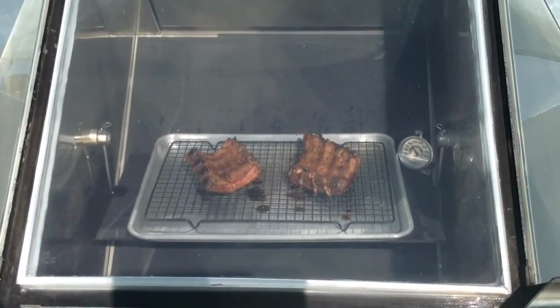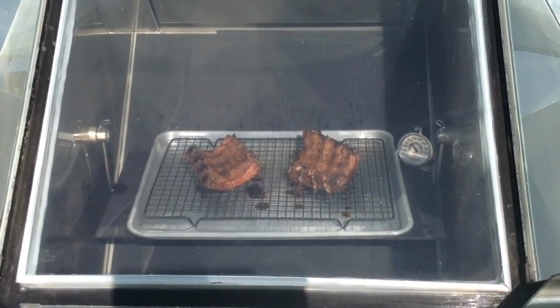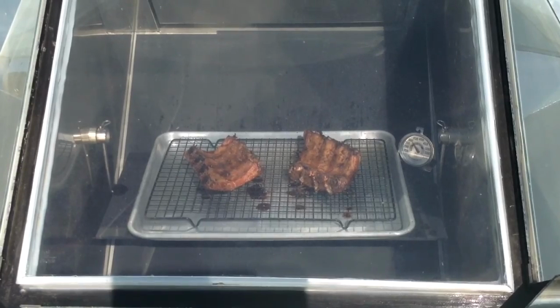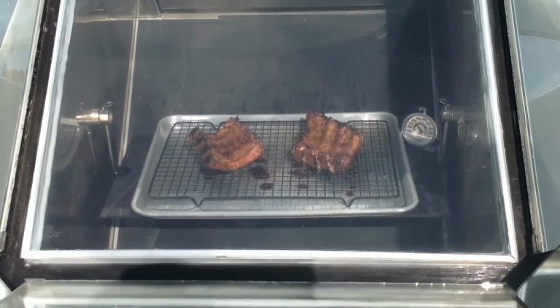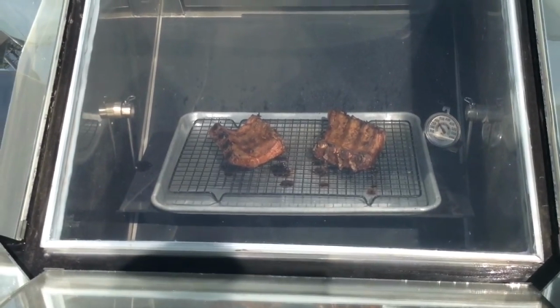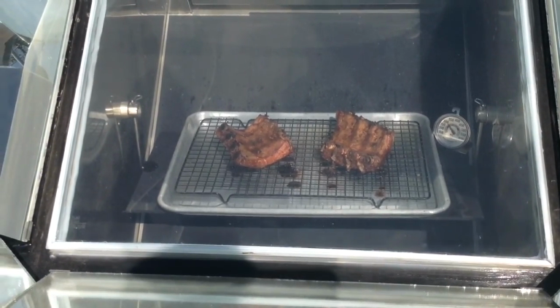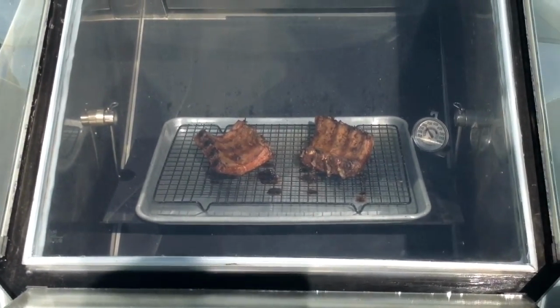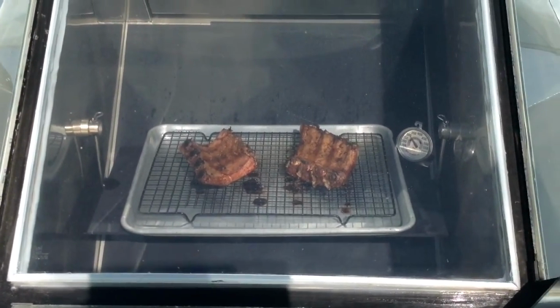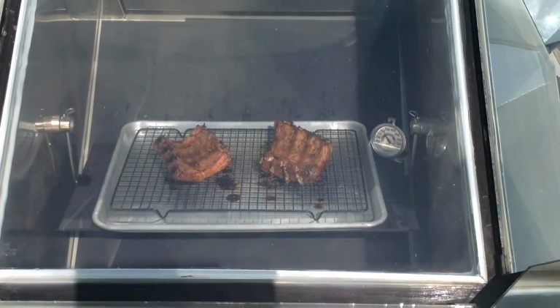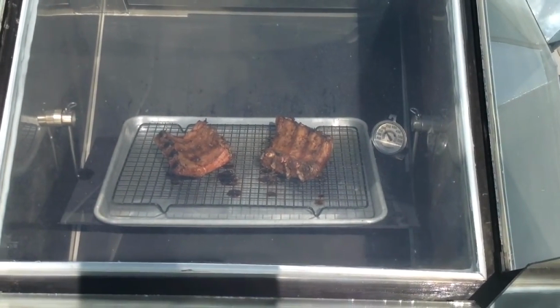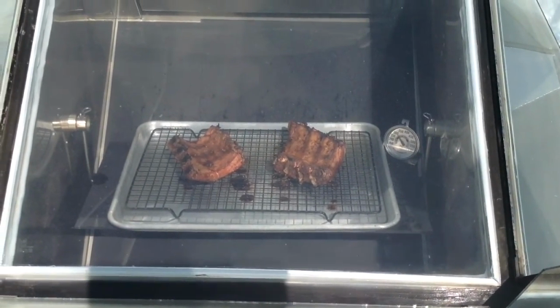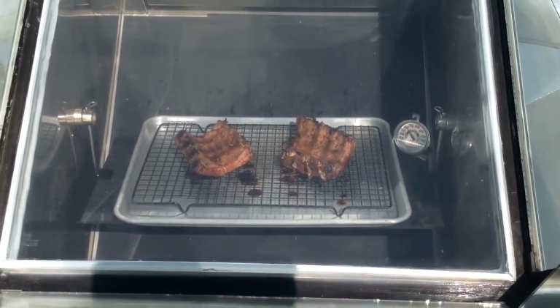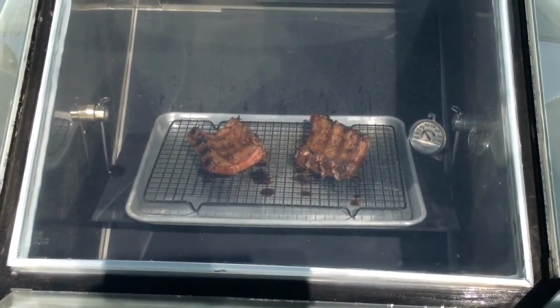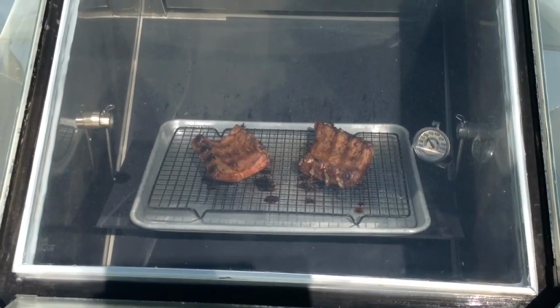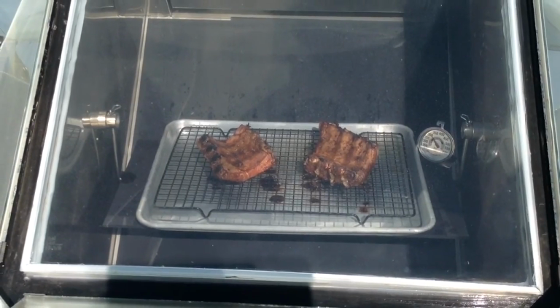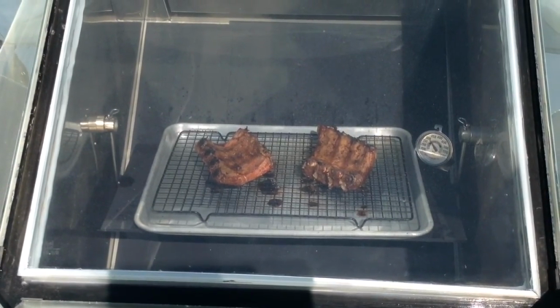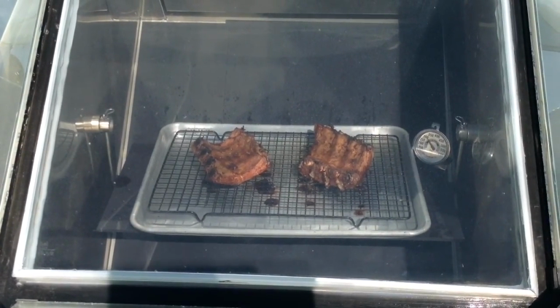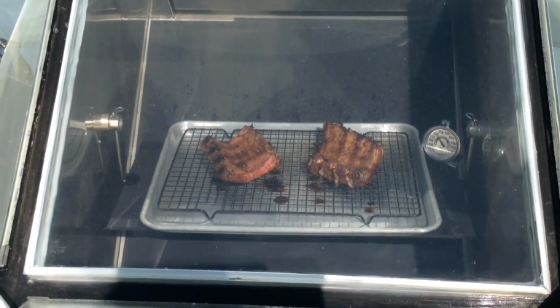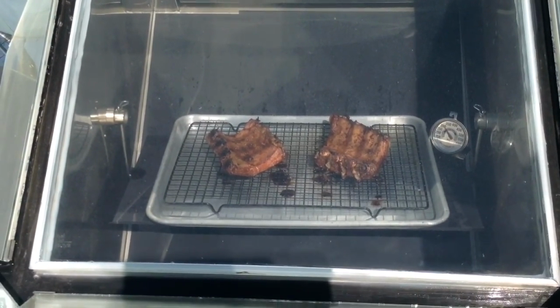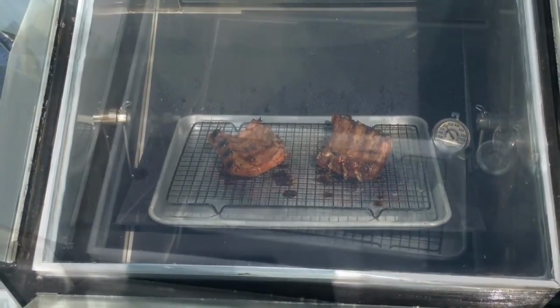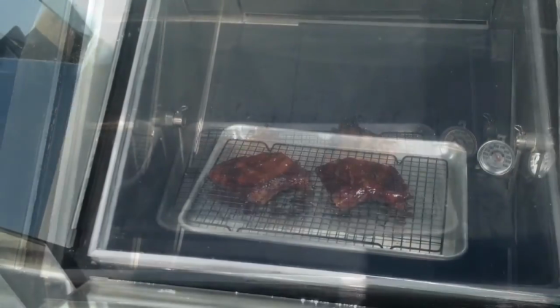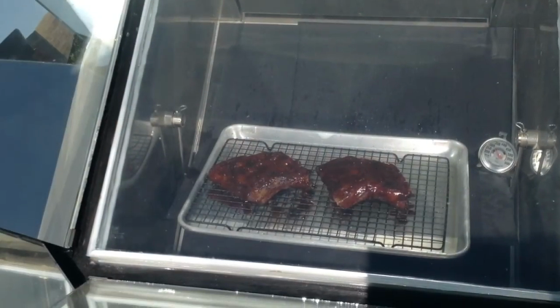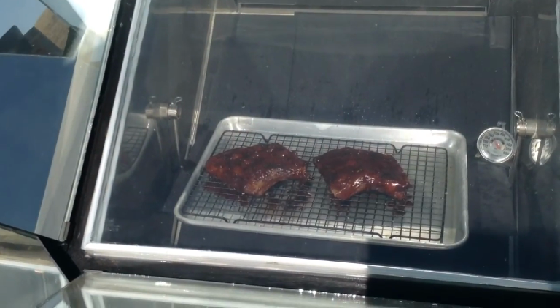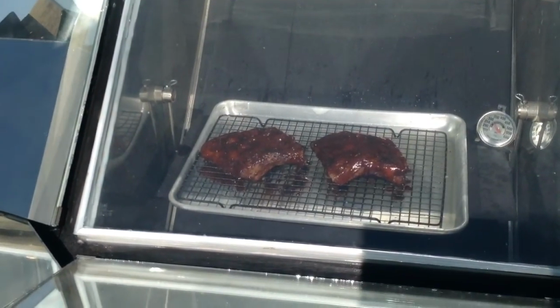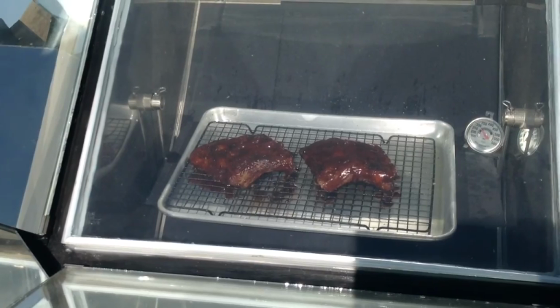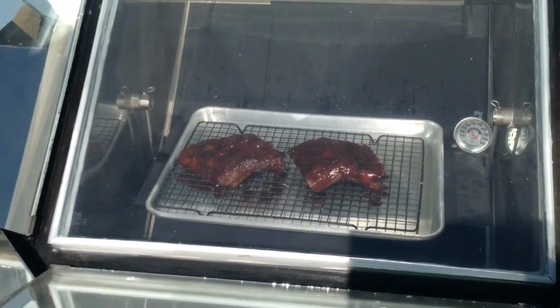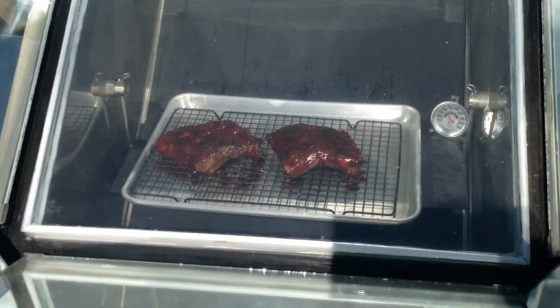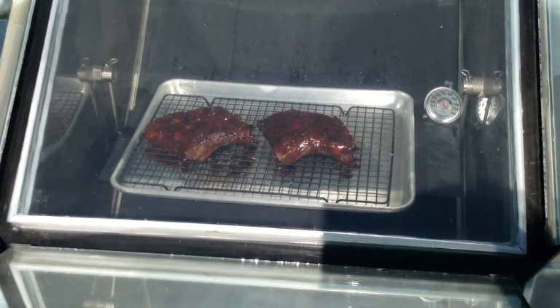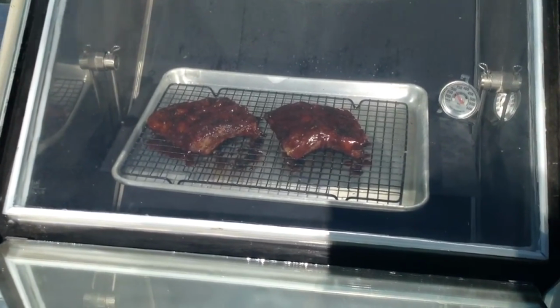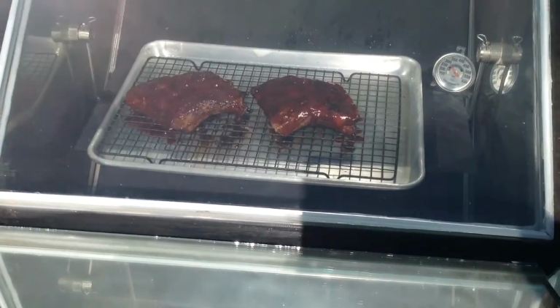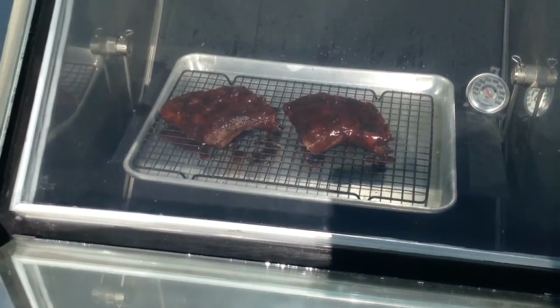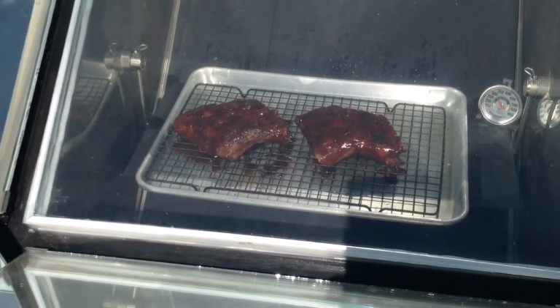It's been two and a half hours now. These ribs are getting pretty well done. I'm going to put some barbecue sauce on them, turn them over, and cook them for another half hour. They're all sauced up now — we'll cook them for another half hour and see how they go.